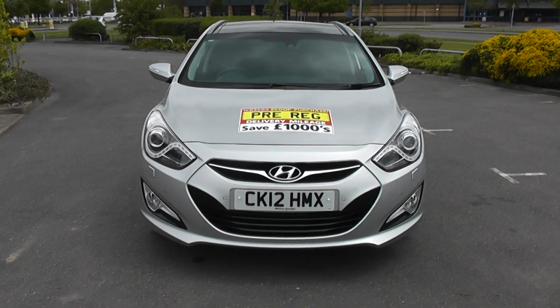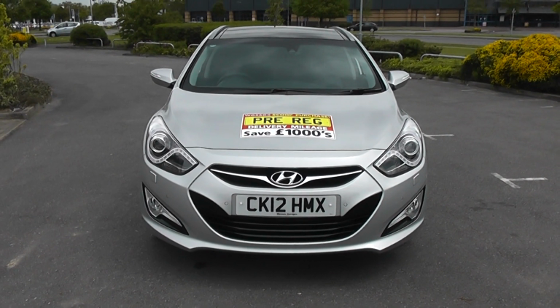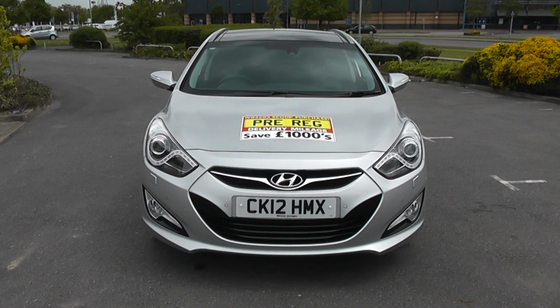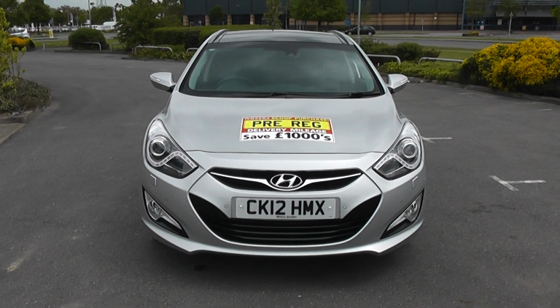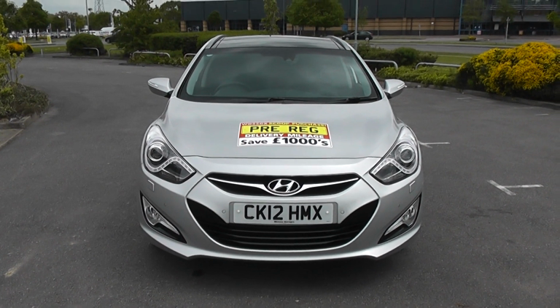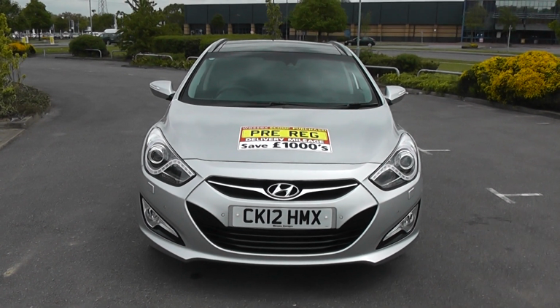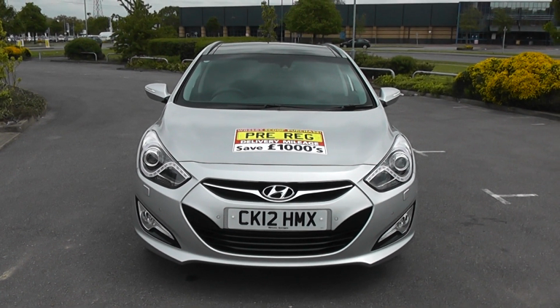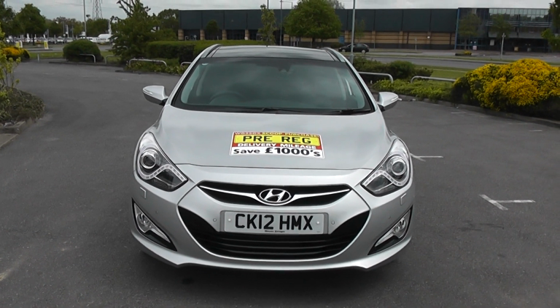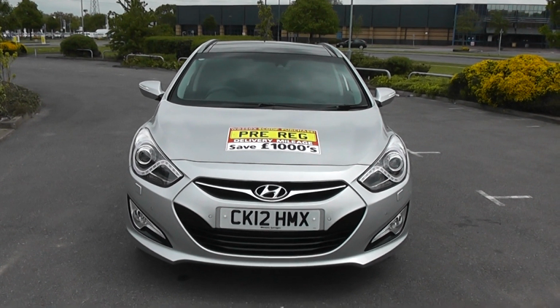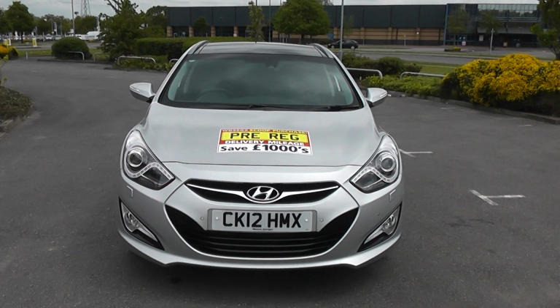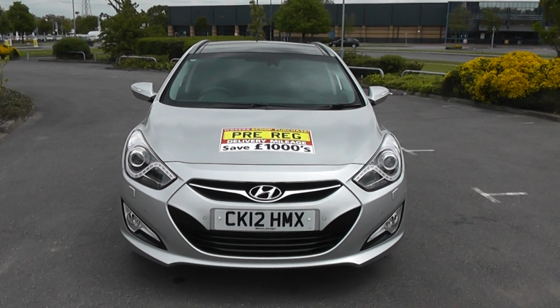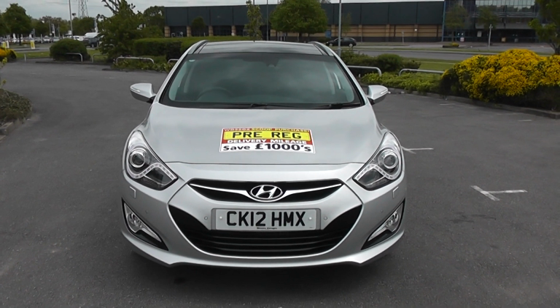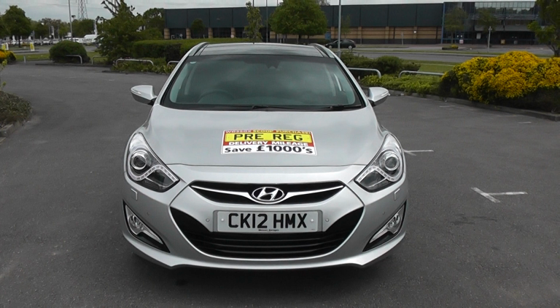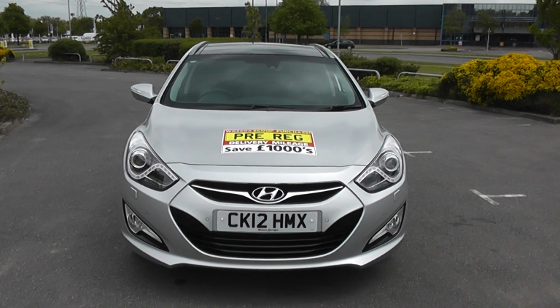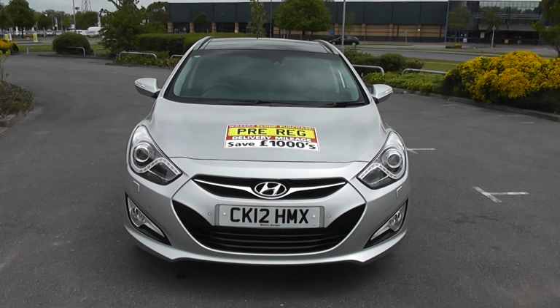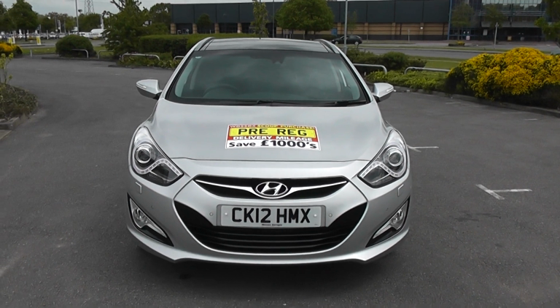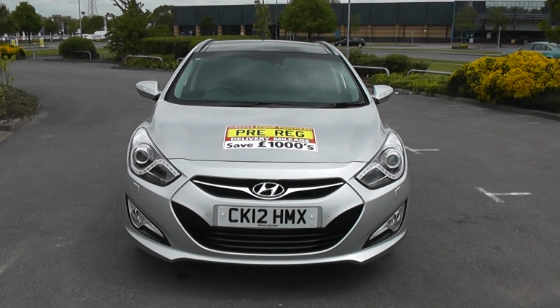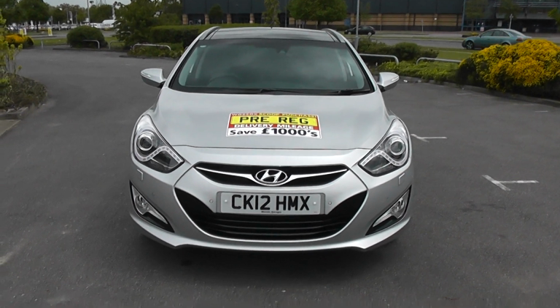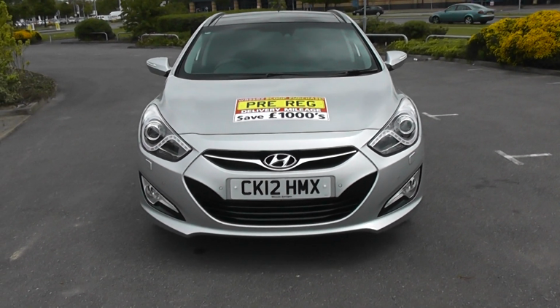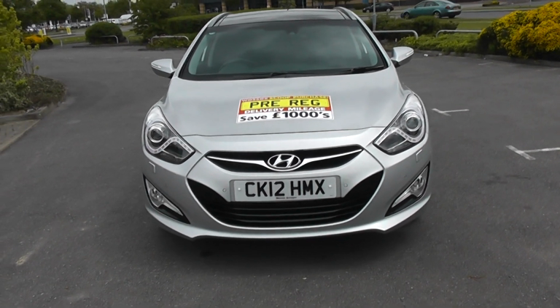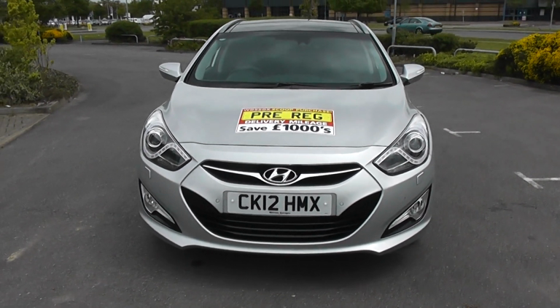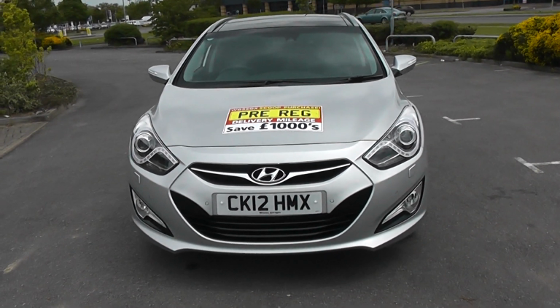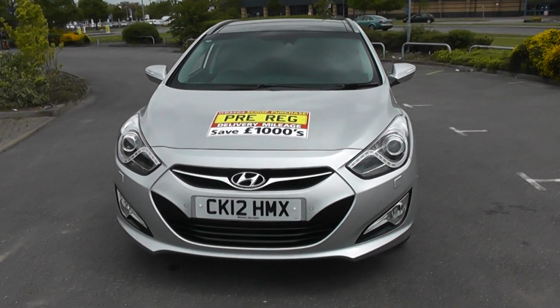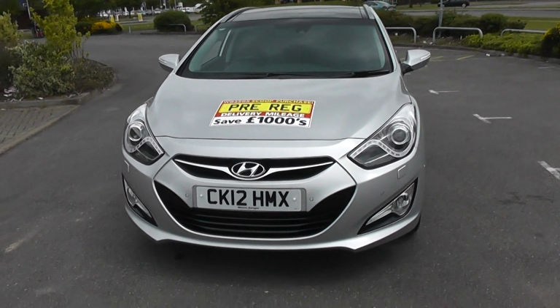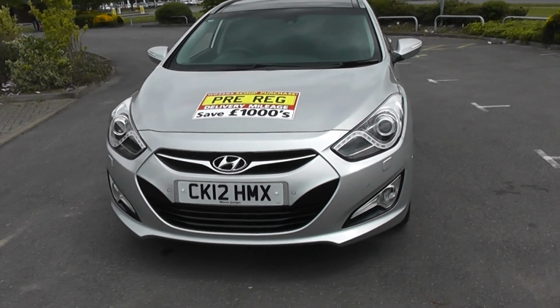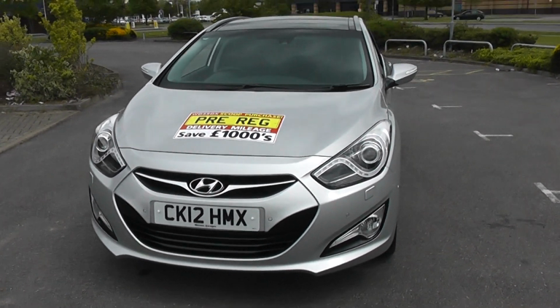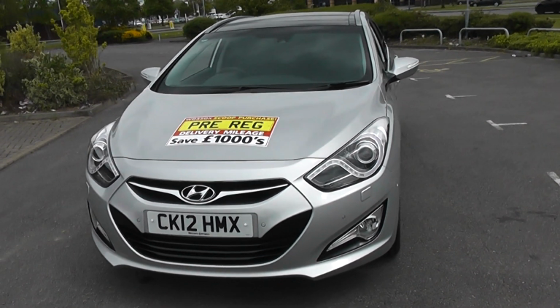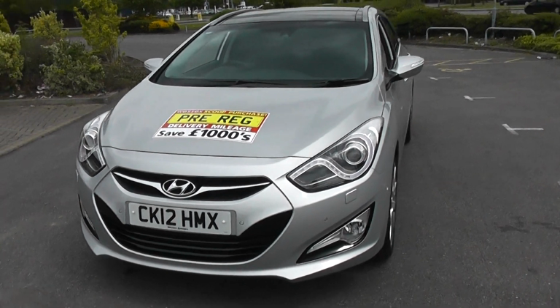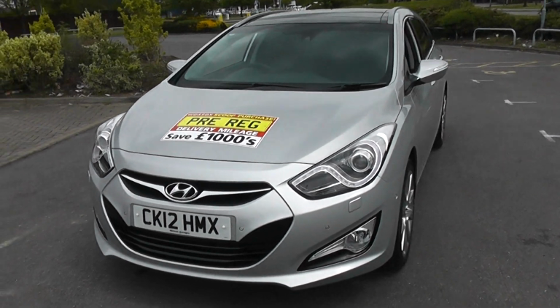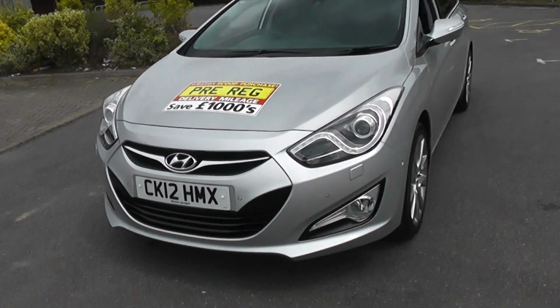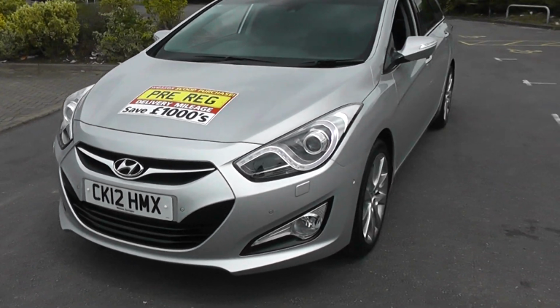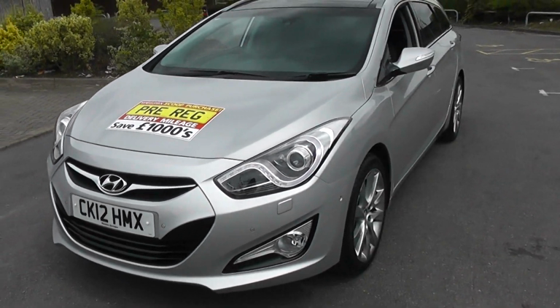Welcome to Essex Newport. Here we have a Hyundai i40 in silver. It's a 12 plate car that has been pre-registered to our showroom, meaning that it only has delivery miles on the car.